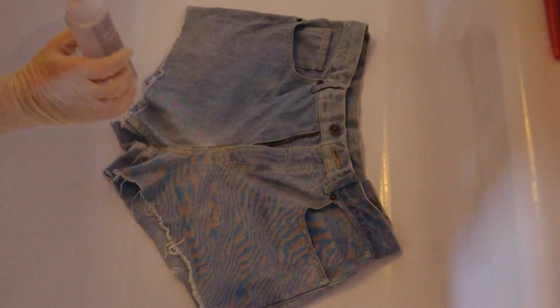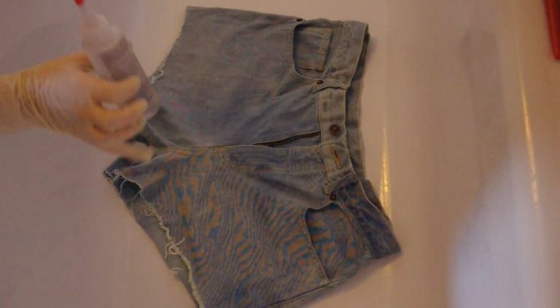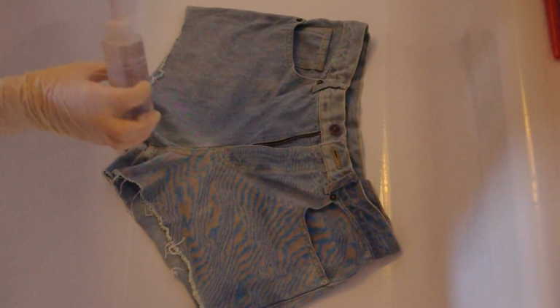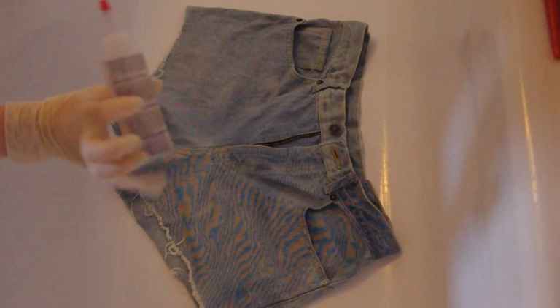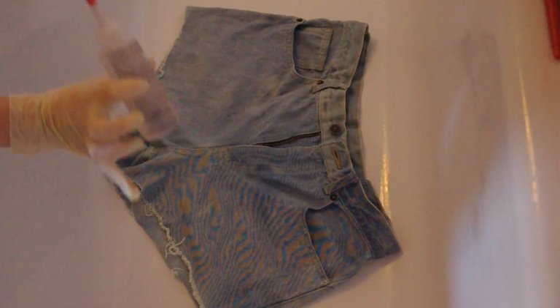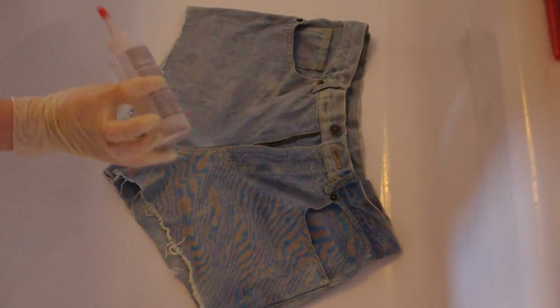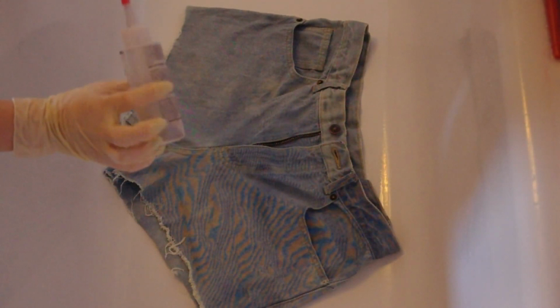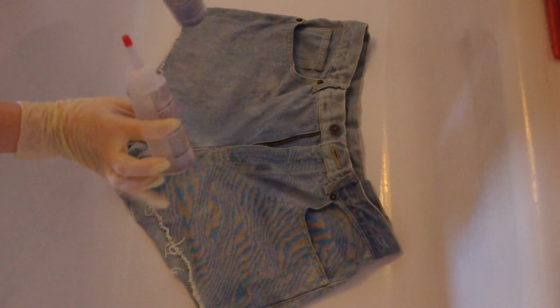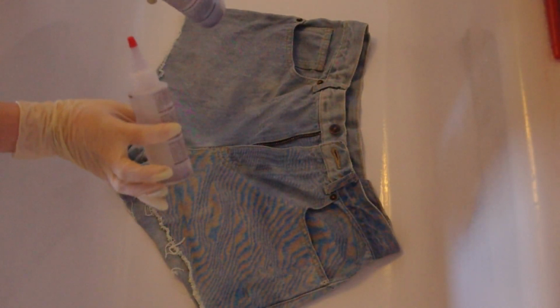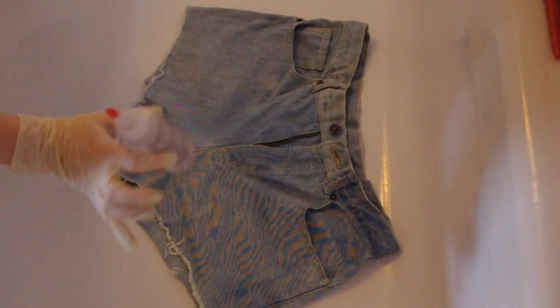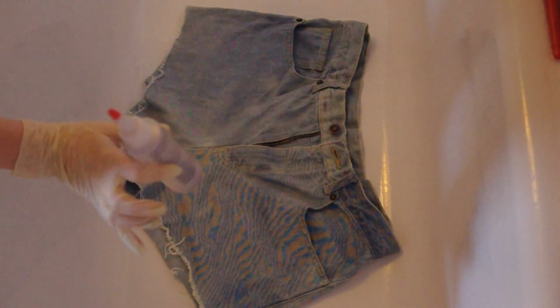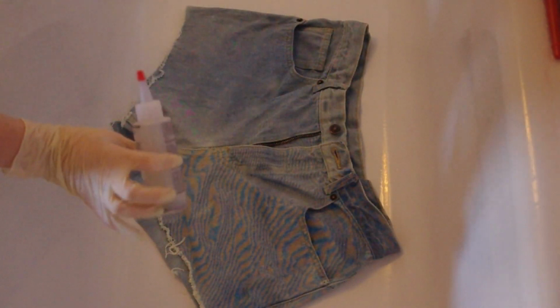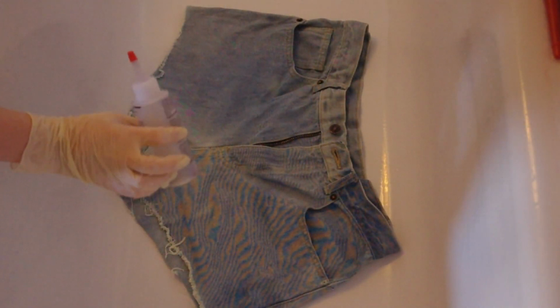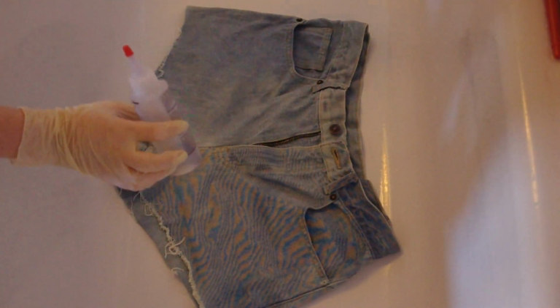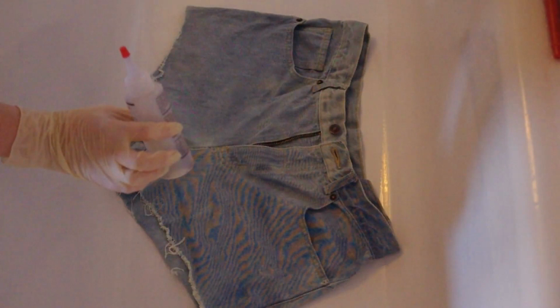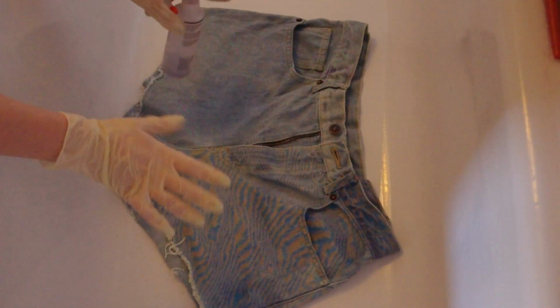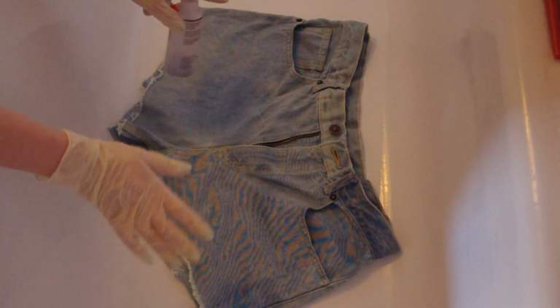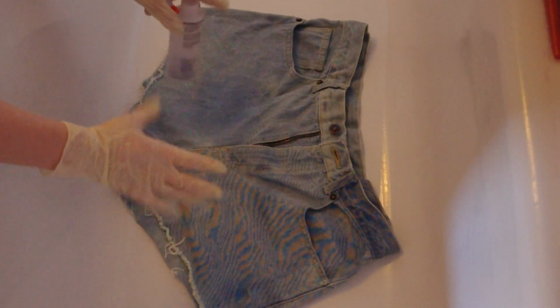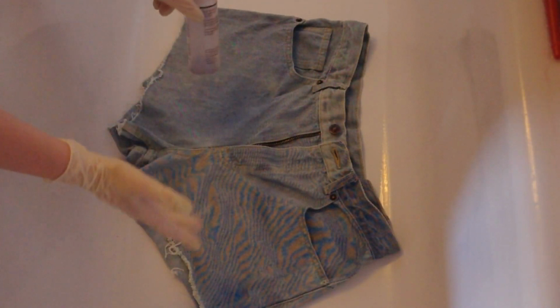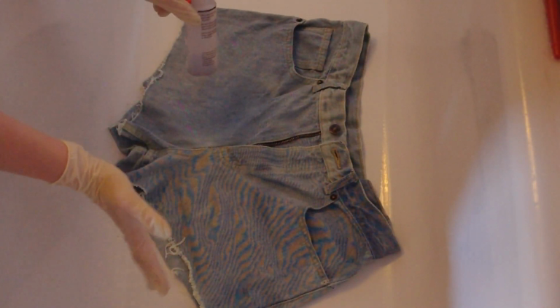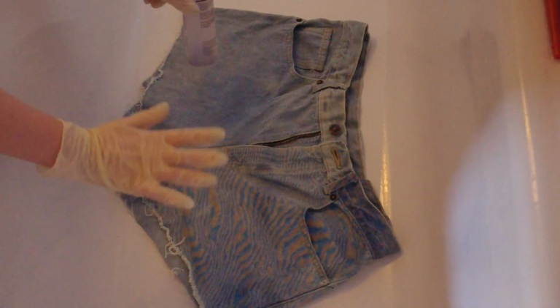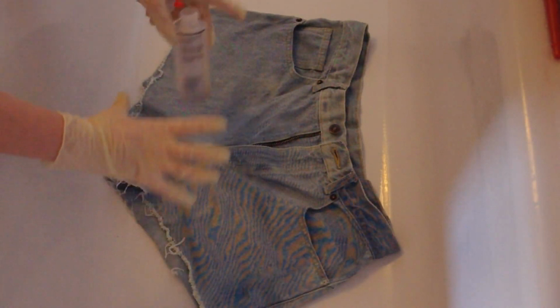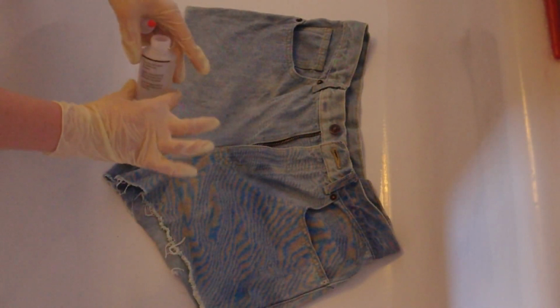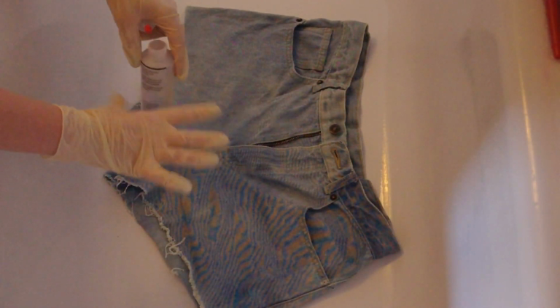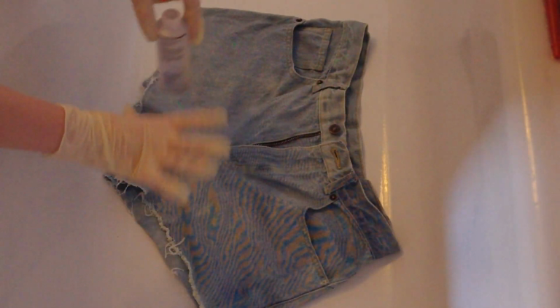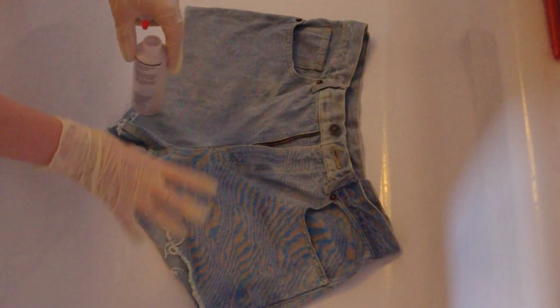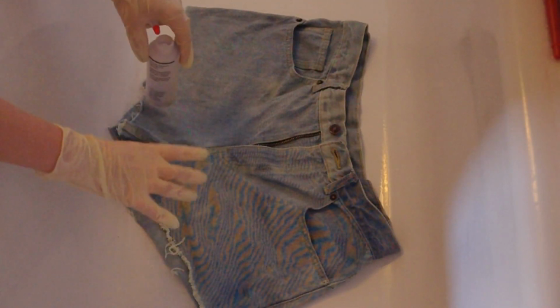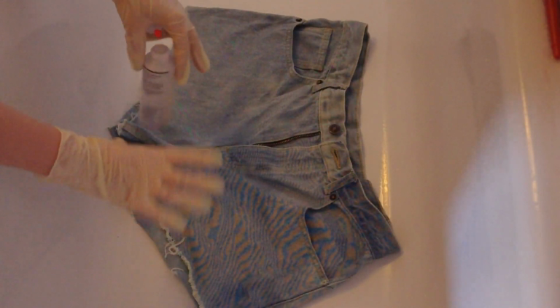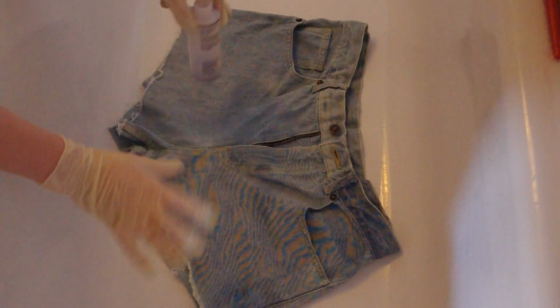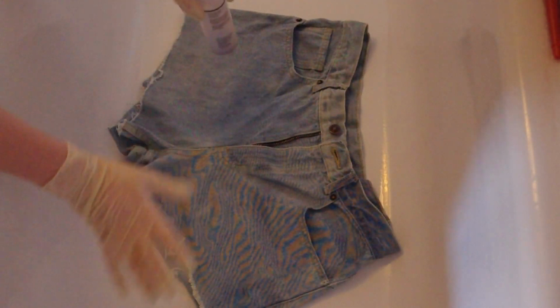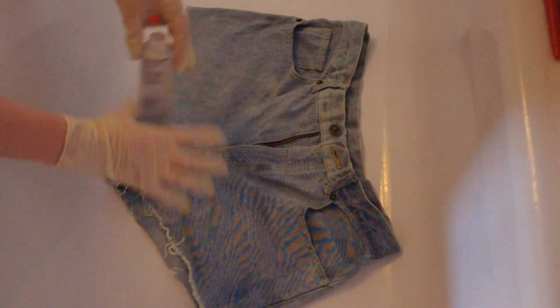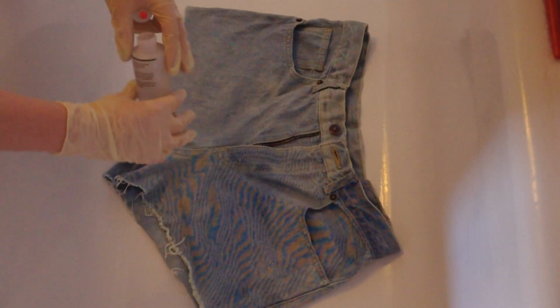To do this gradient effect I'm going to be using two colours: purple and blue. I'm going to start with the darkest colour which is purple. You can work with wet or dry shorts — mine are damp. I prefer to work with damp; I feel like the dye sets better and it's easier to work with.